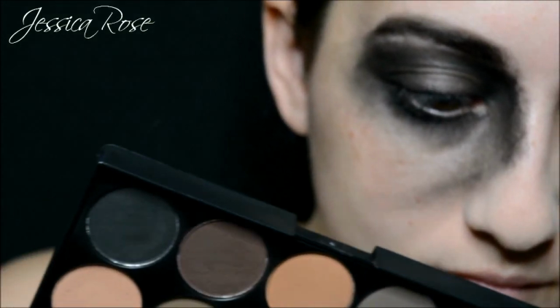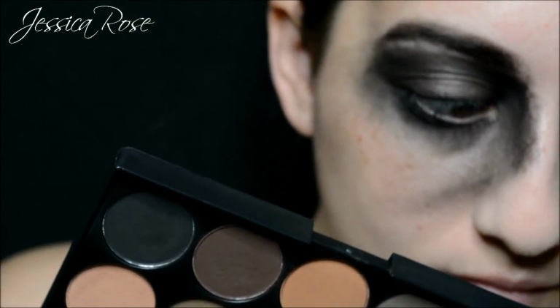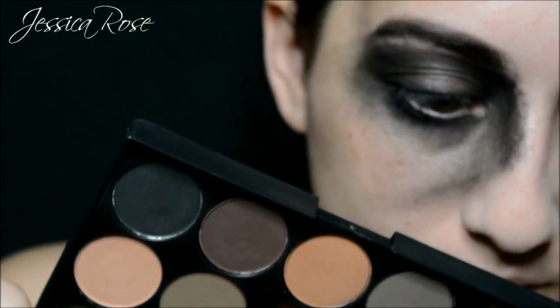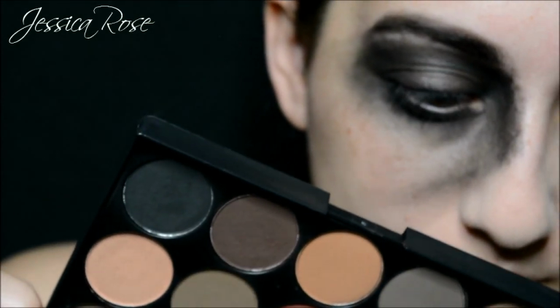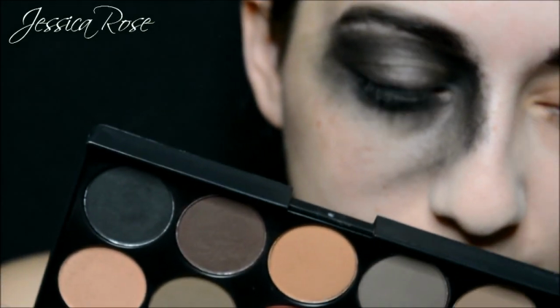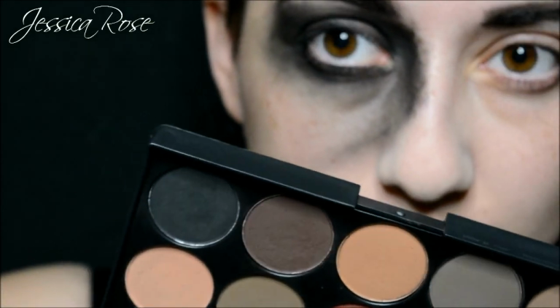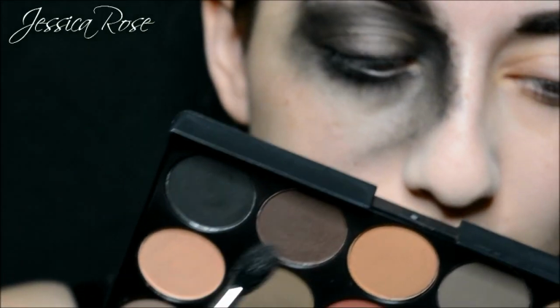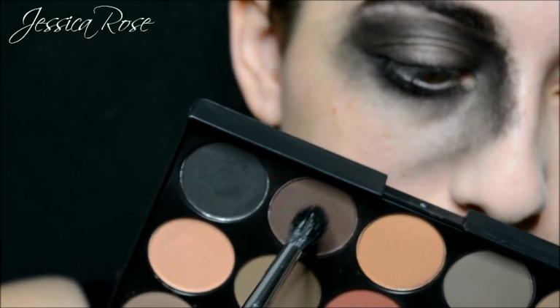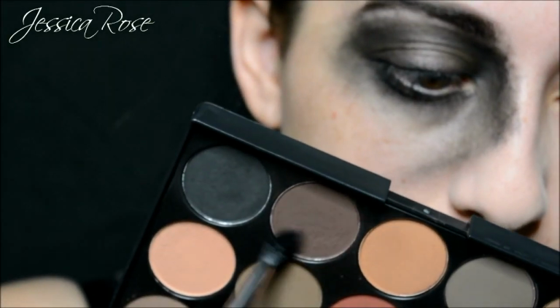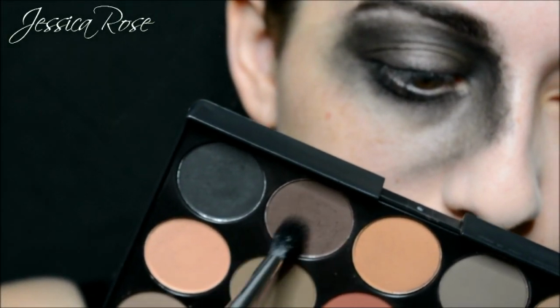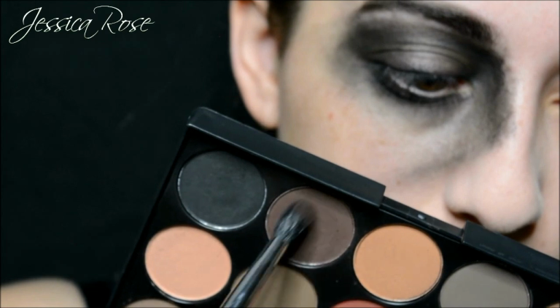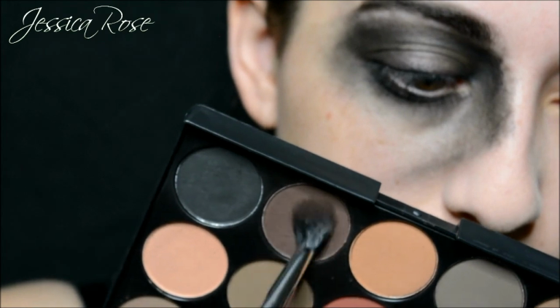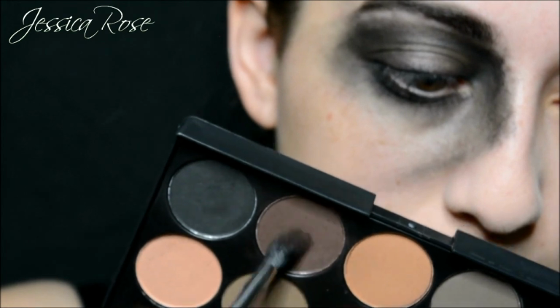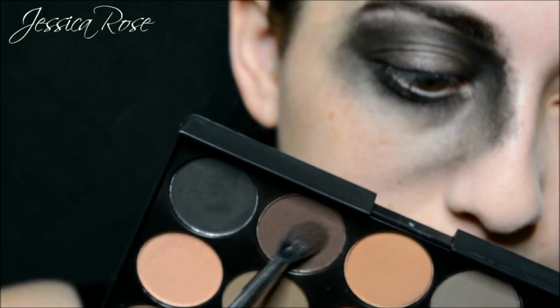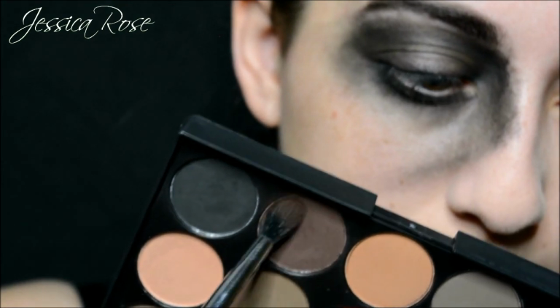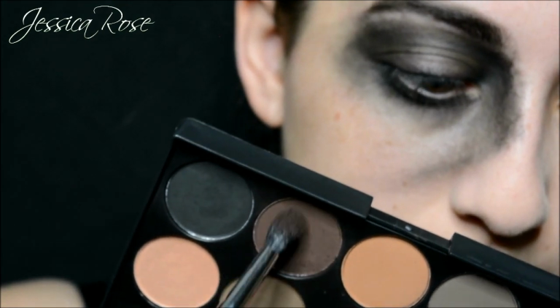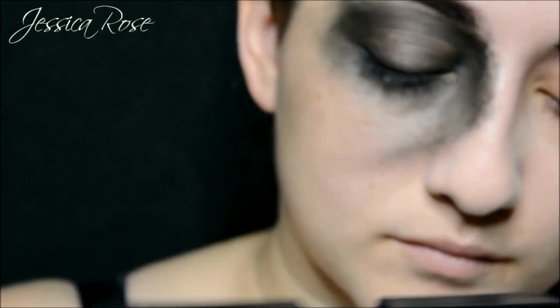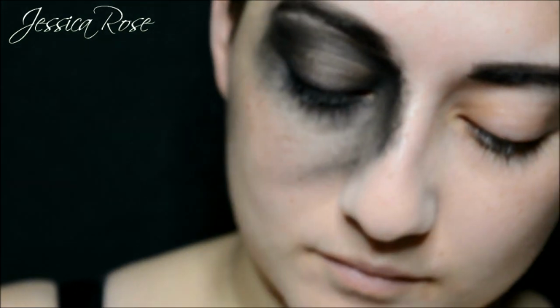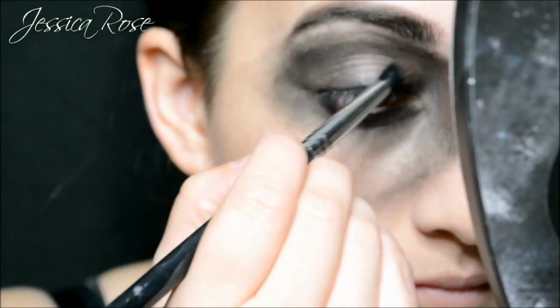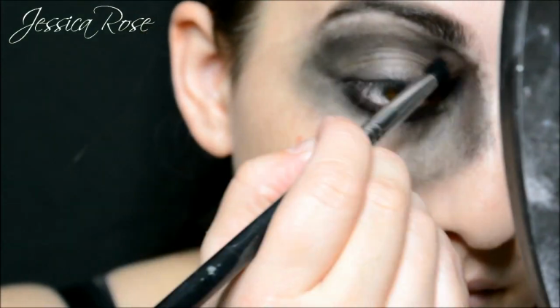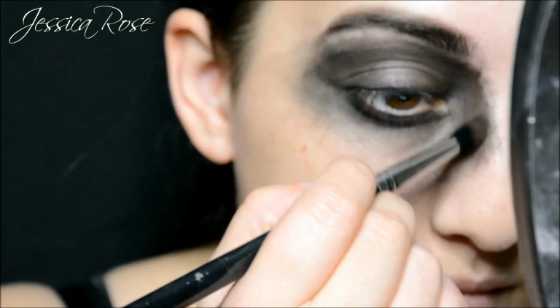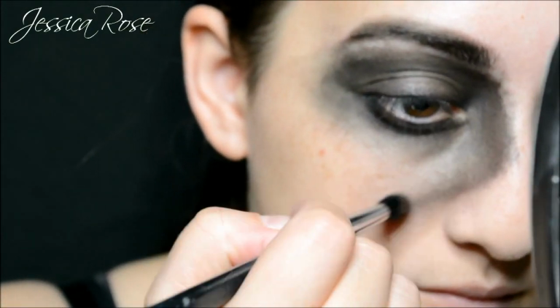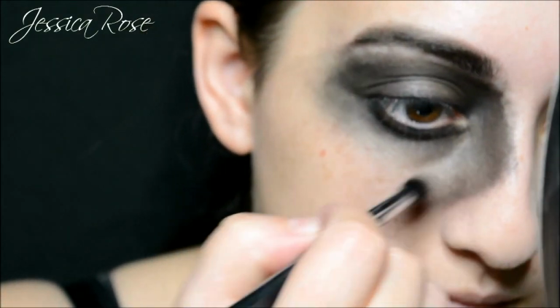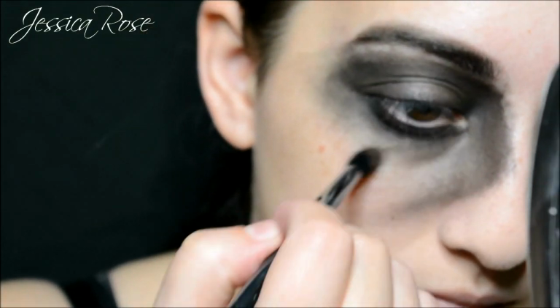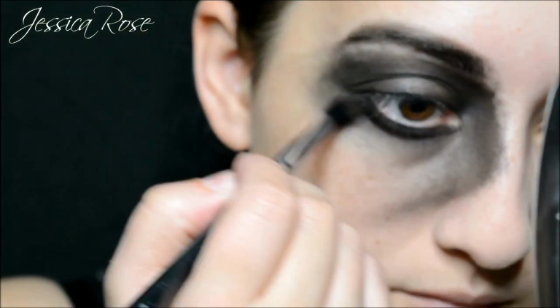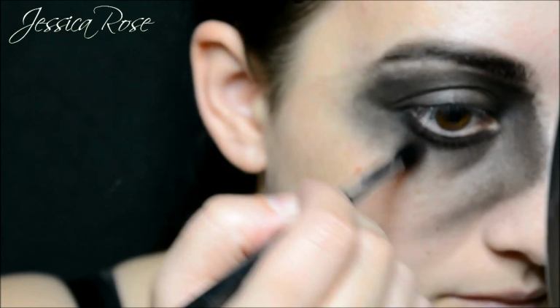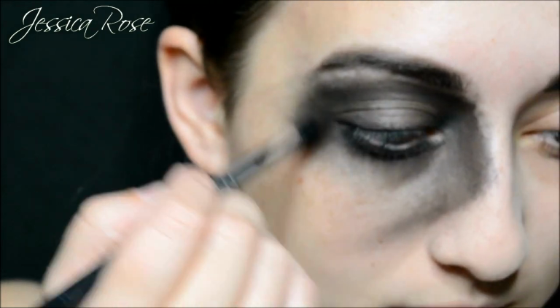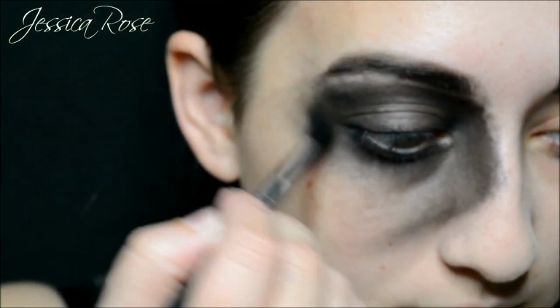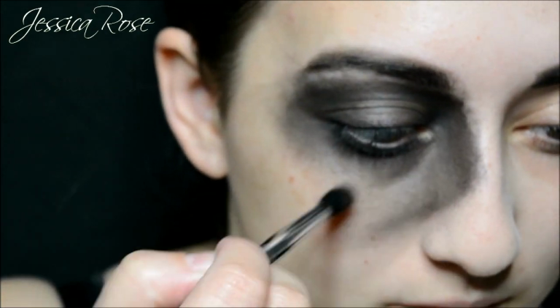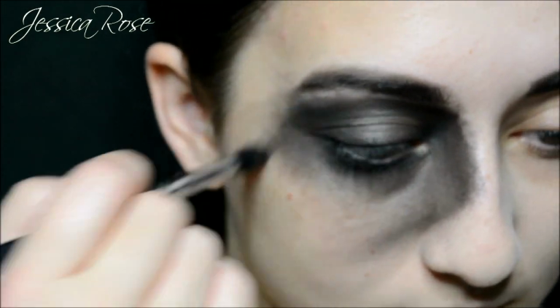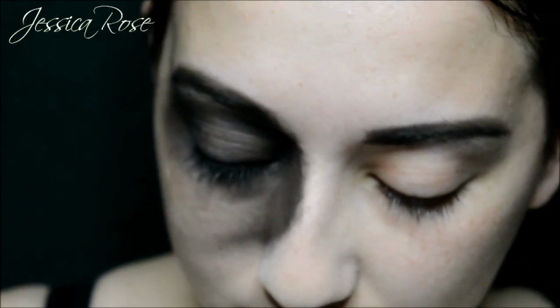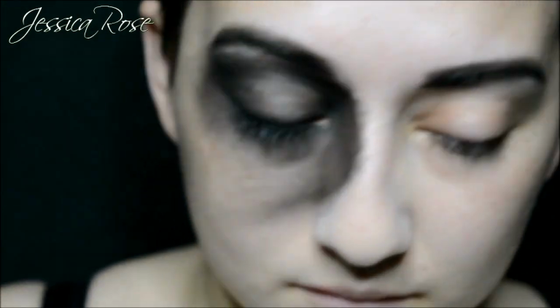Then I am moving on to a dark matte brown eyeshadow and I am going to add some more dimension to the eye. I am going to add this all over where we put the black gel liner. This adds more depth, dimension and more tones to the look.